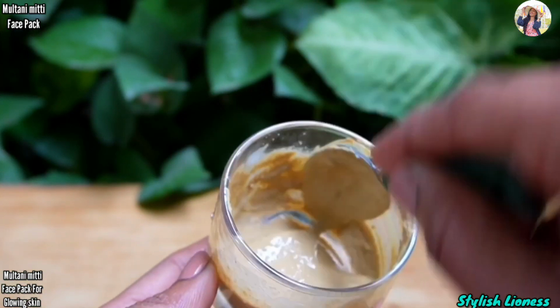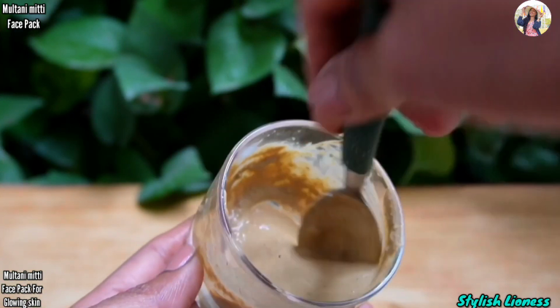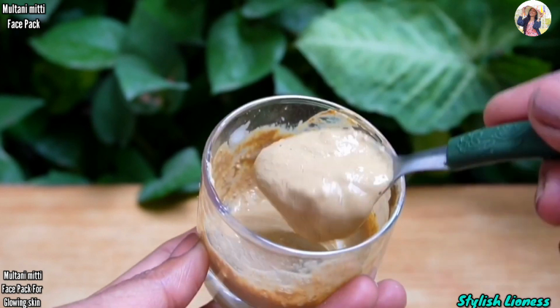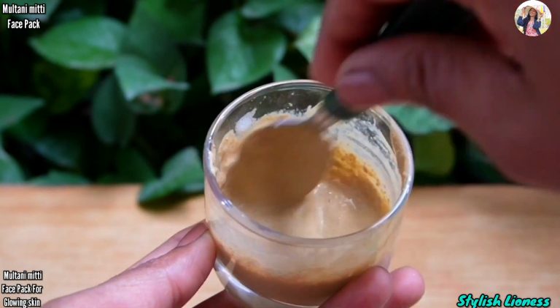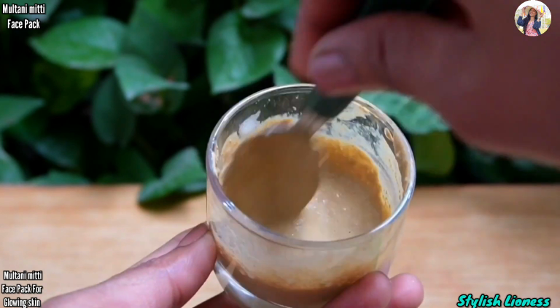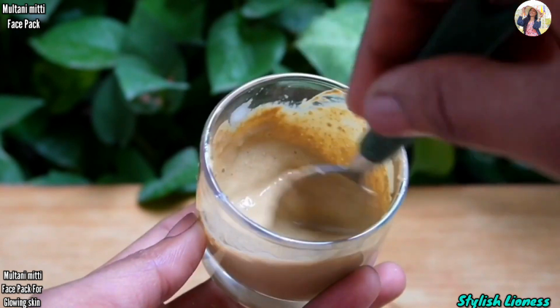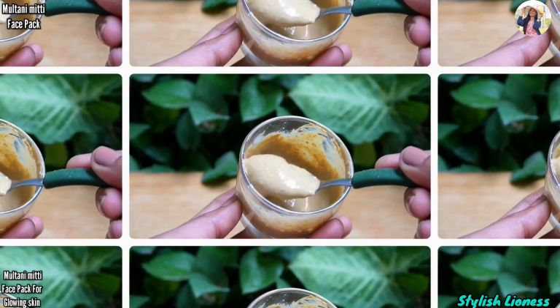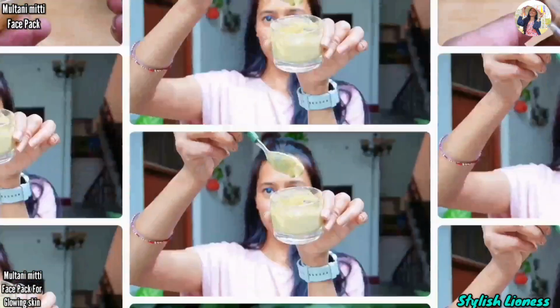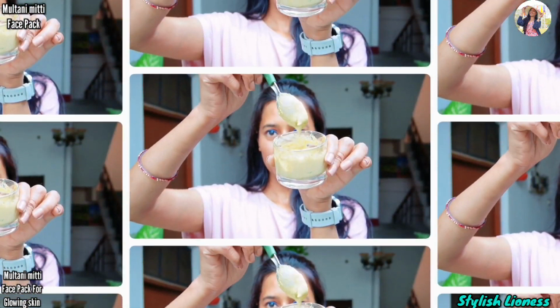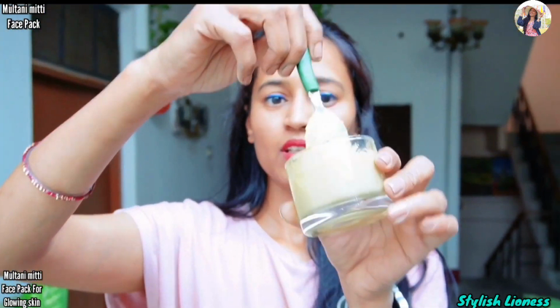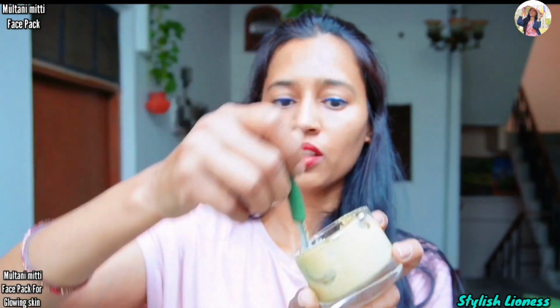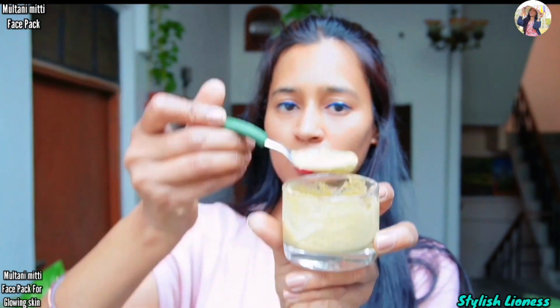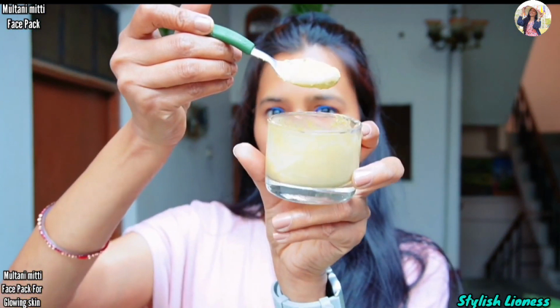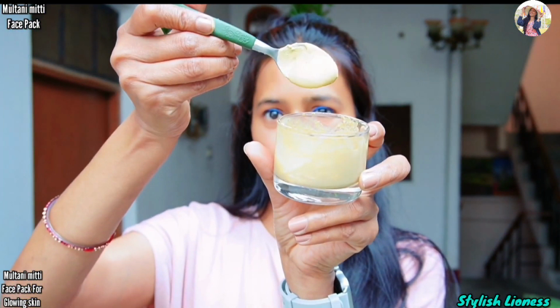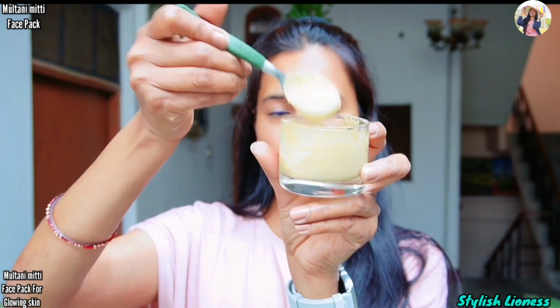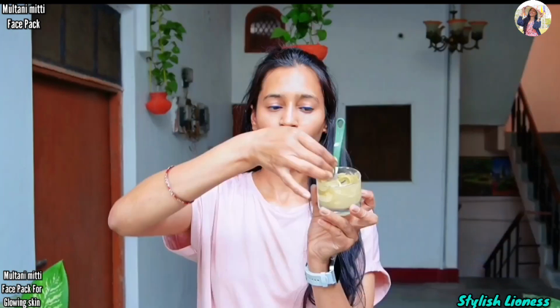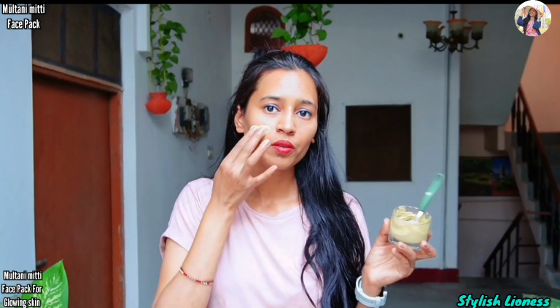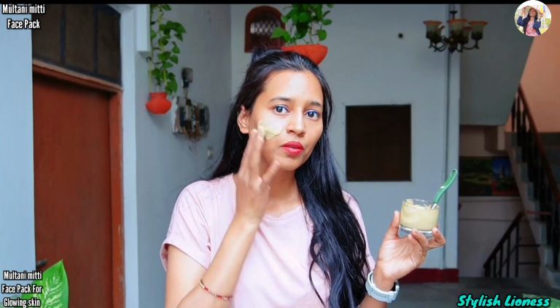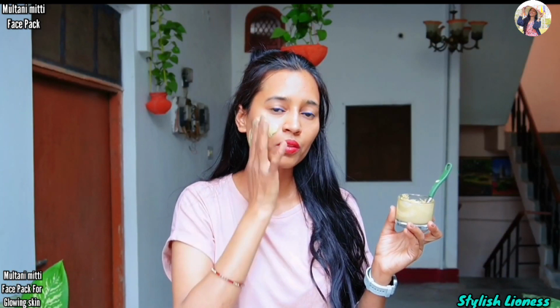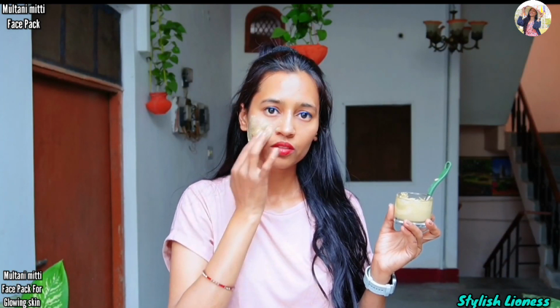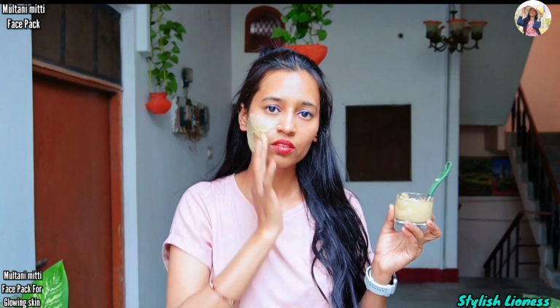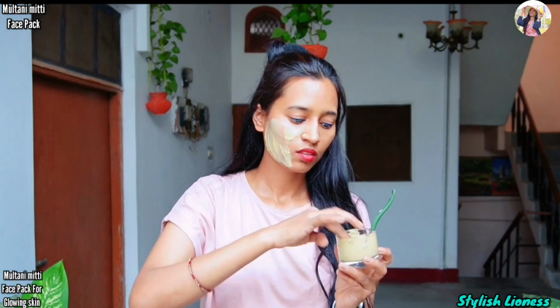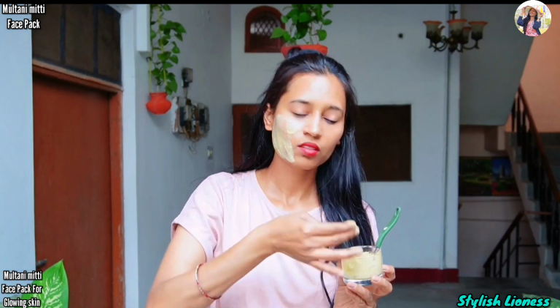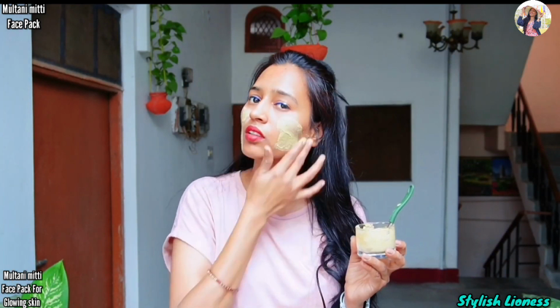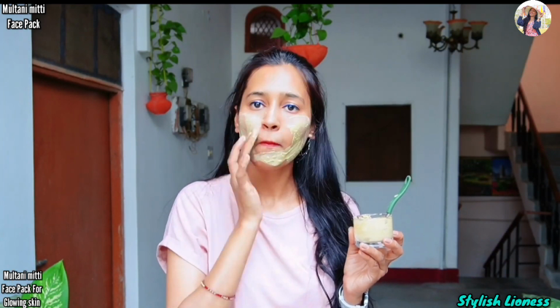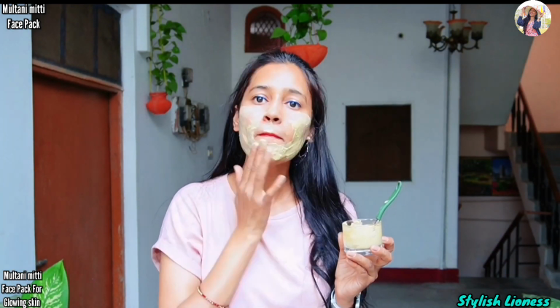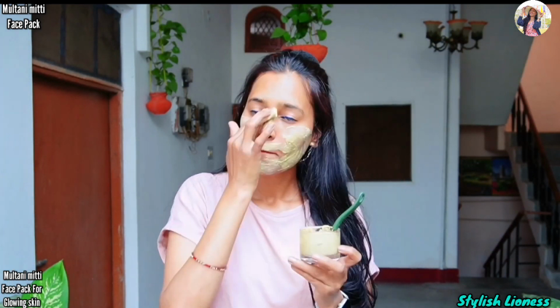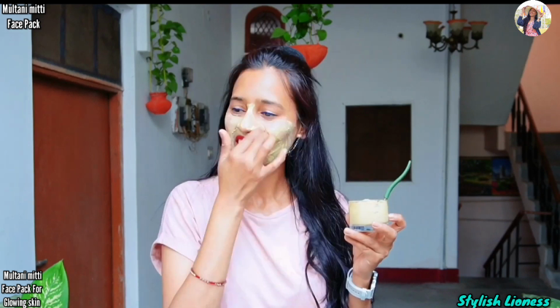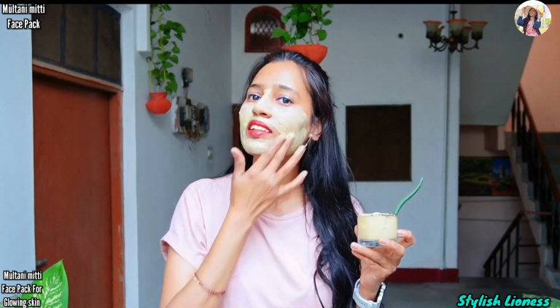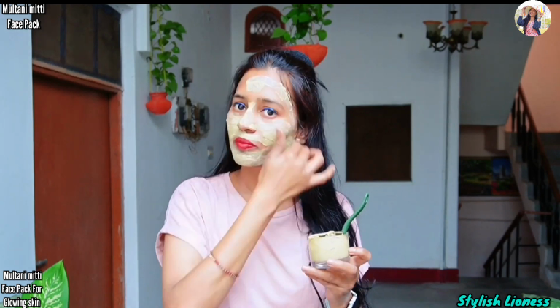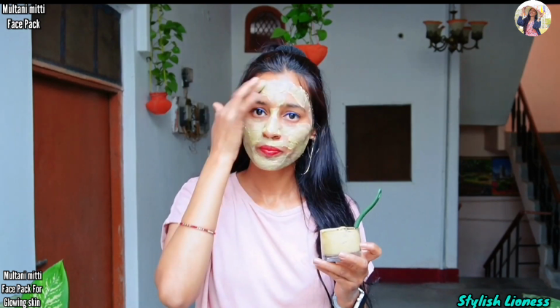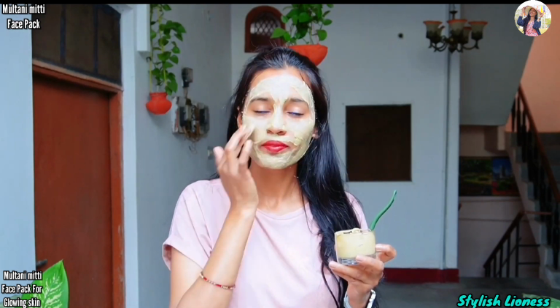This face pack is ready. It not only removes excess oil and extra sebum making your skin glowing, but it also prevents aging problems. Simply apply it to your clean face, and when it dries, remove it properly.